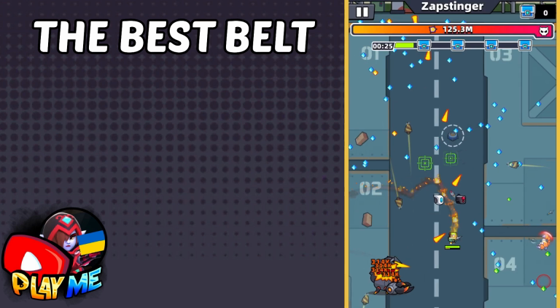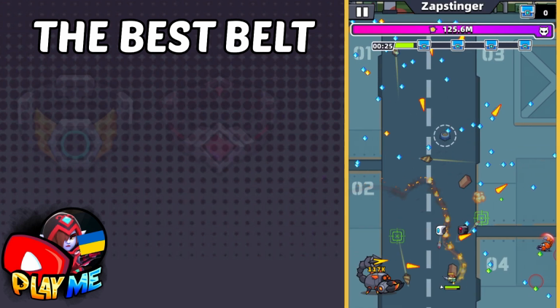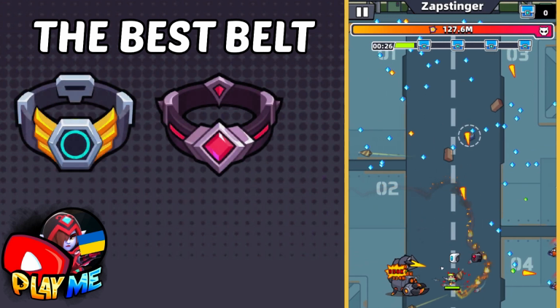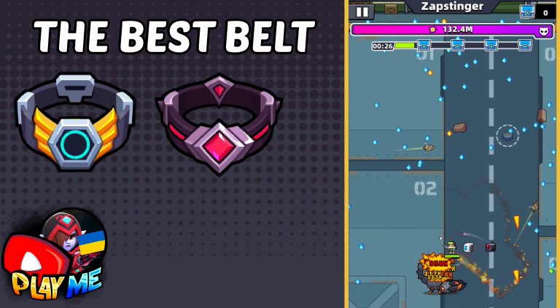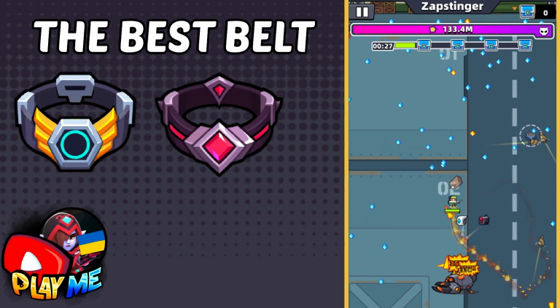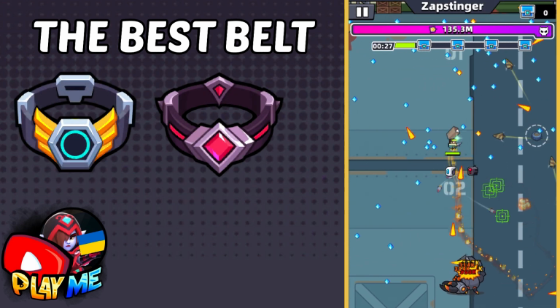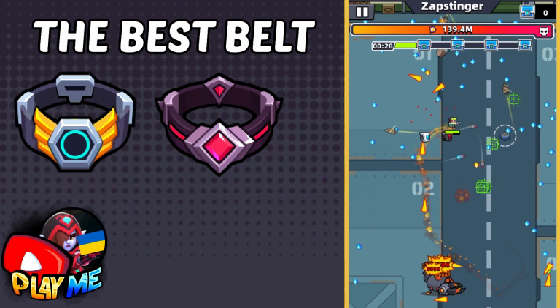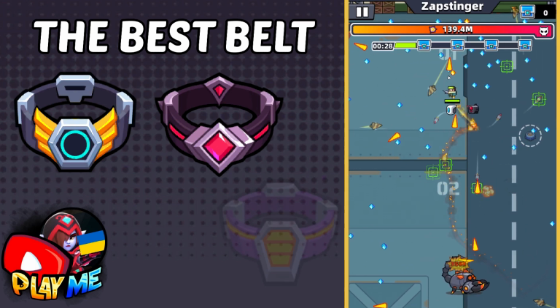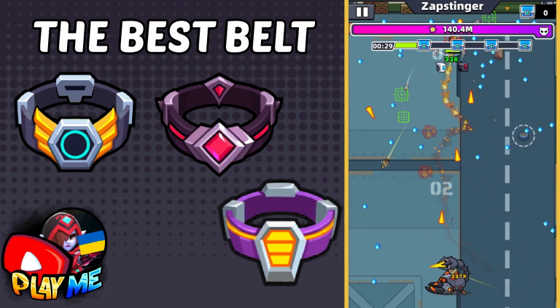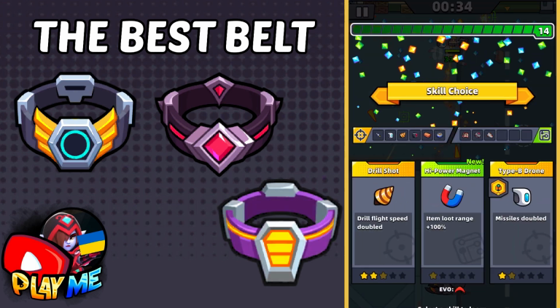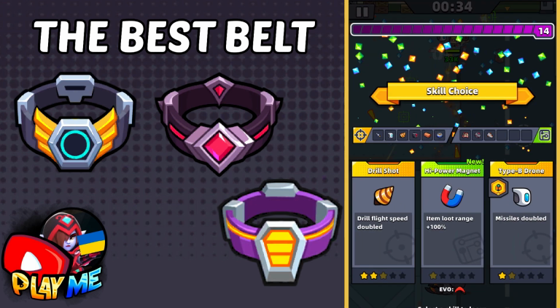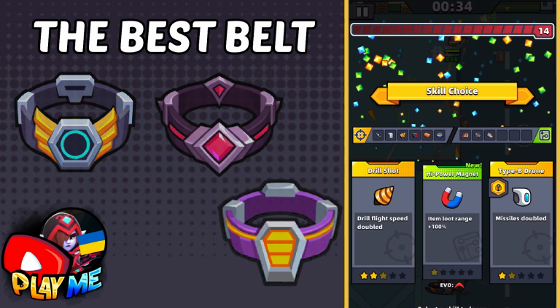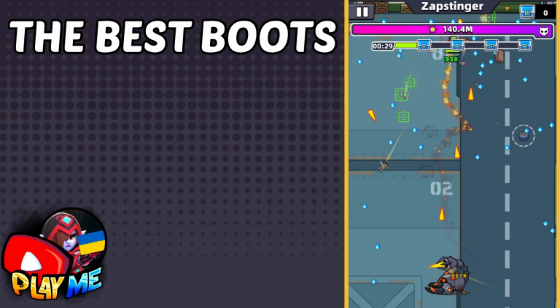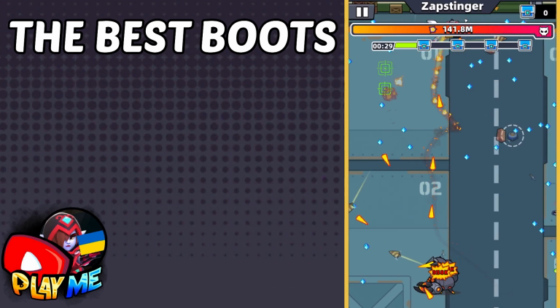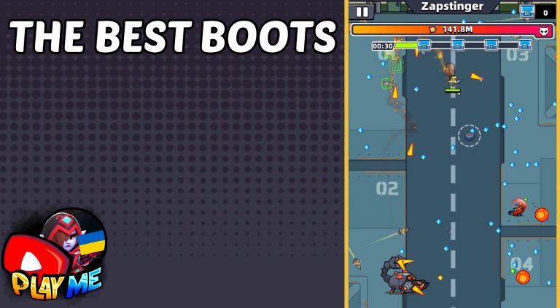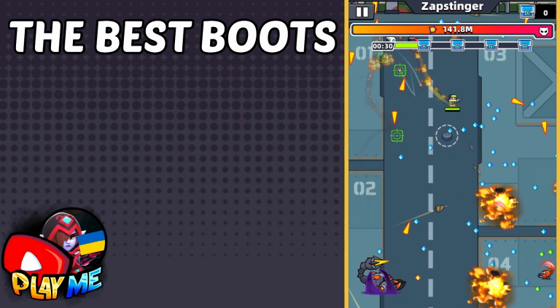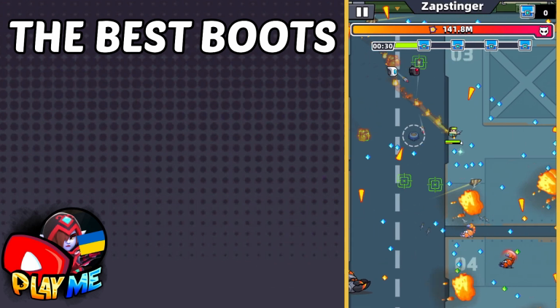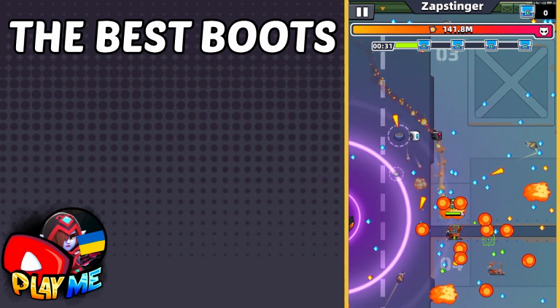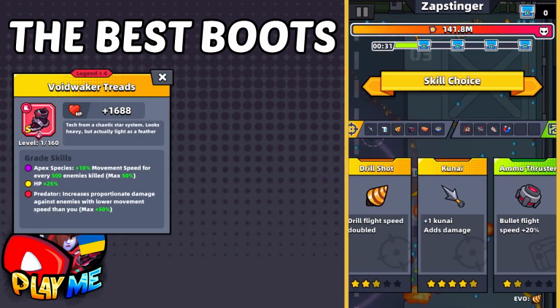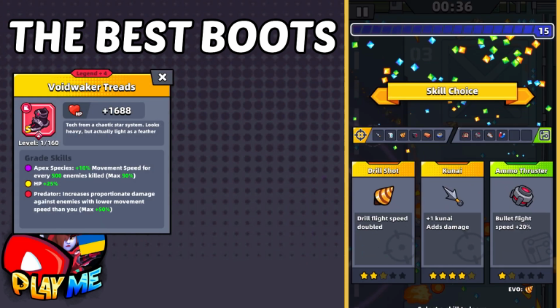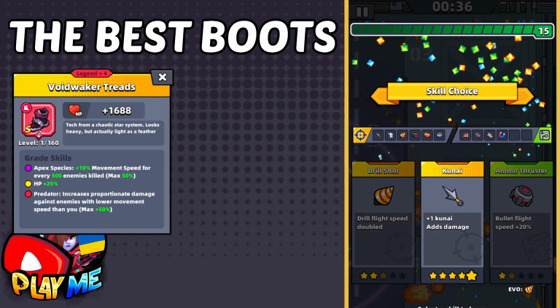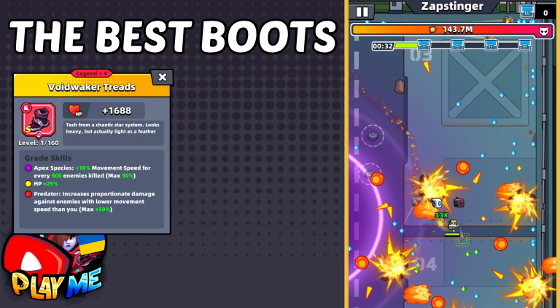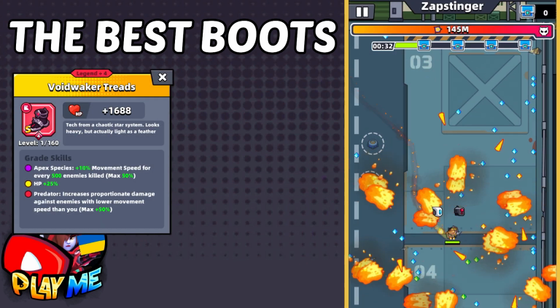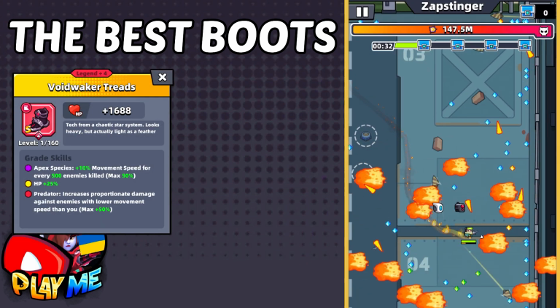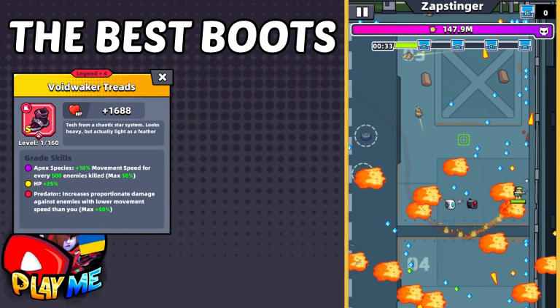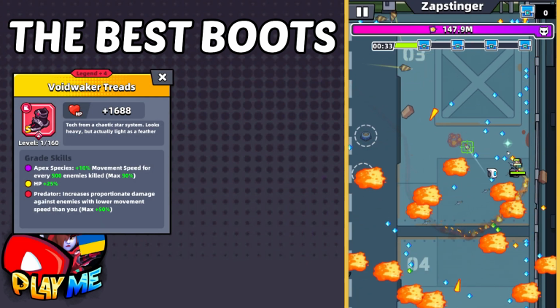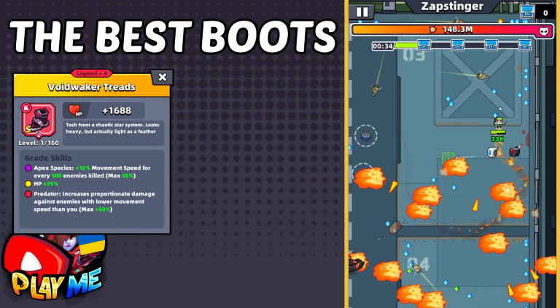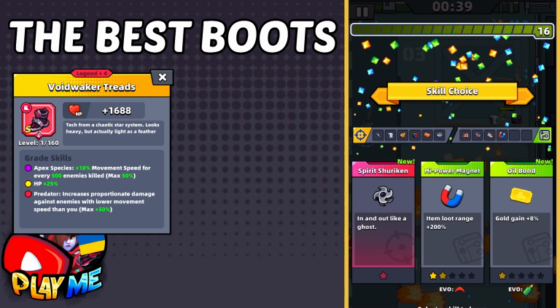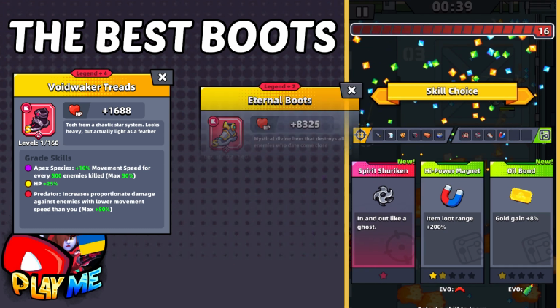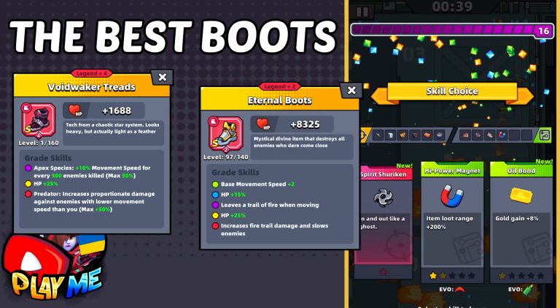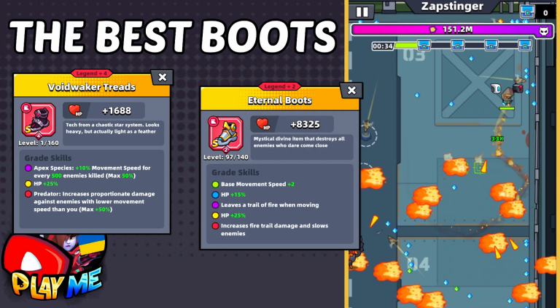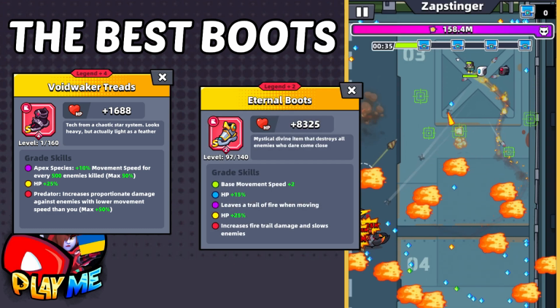From belts, use any S tier; if you don't have them, use Wave Sensor. This boss is not very fast, so if you have Legendary Threats, try them — you might do higher damage. Otherwise use Eternal Boots.